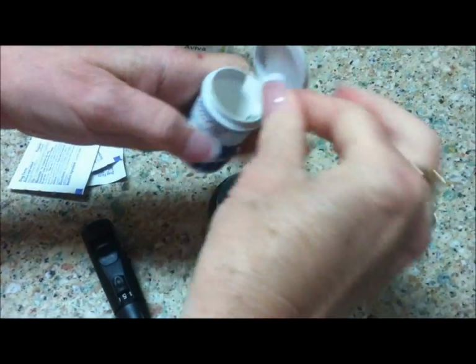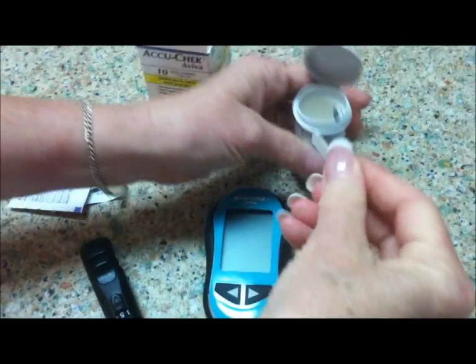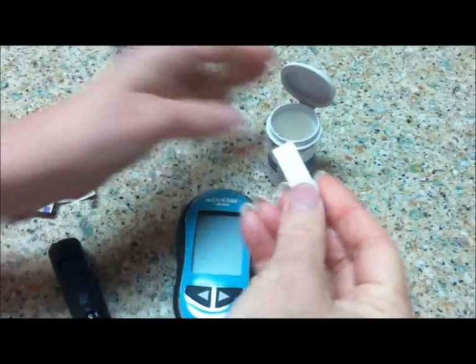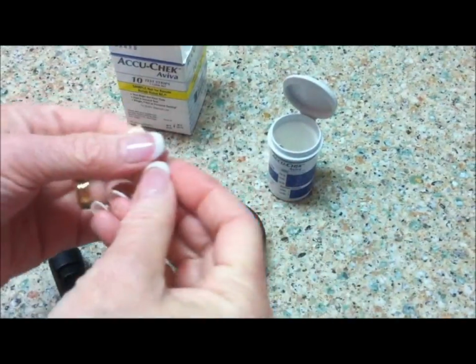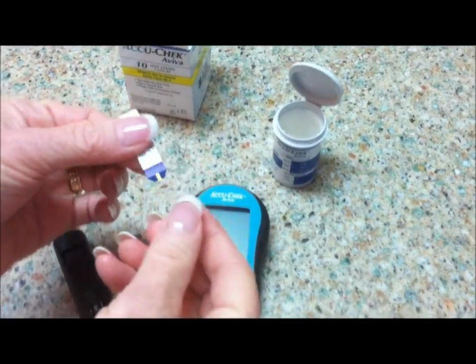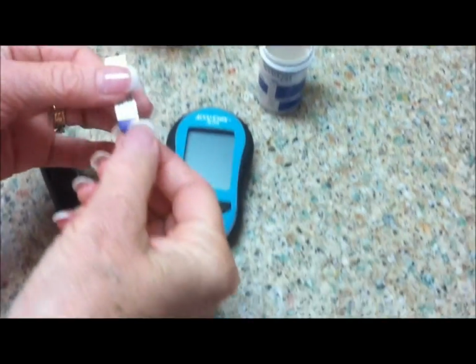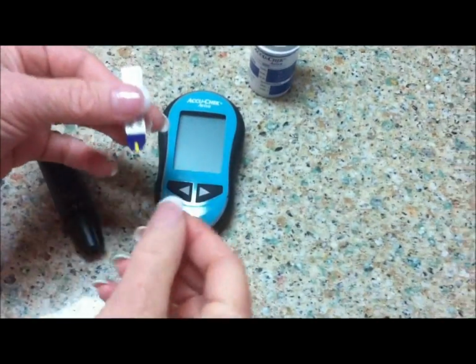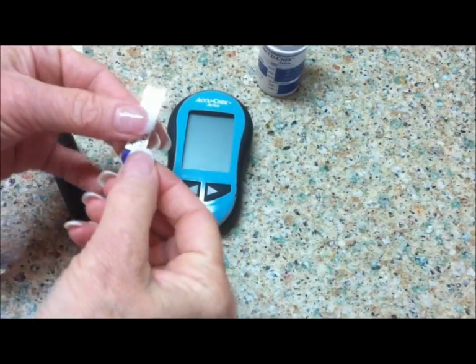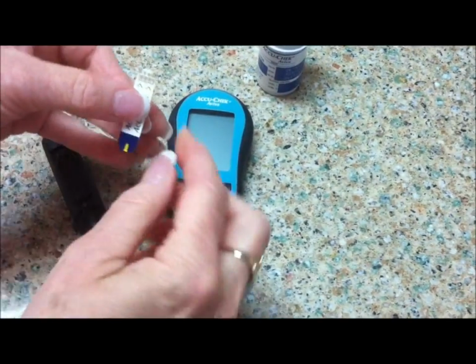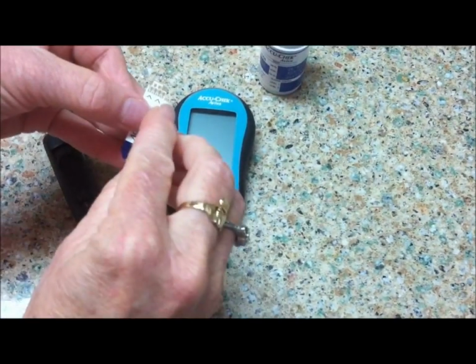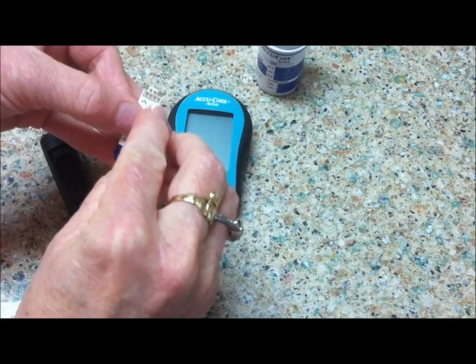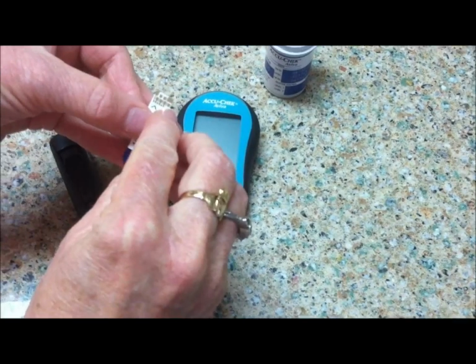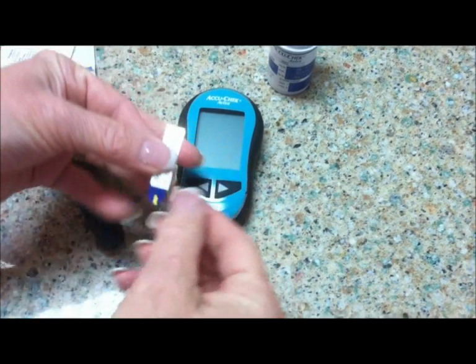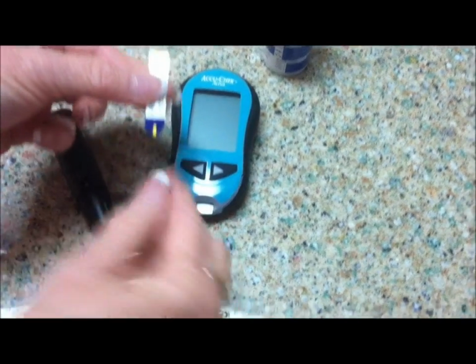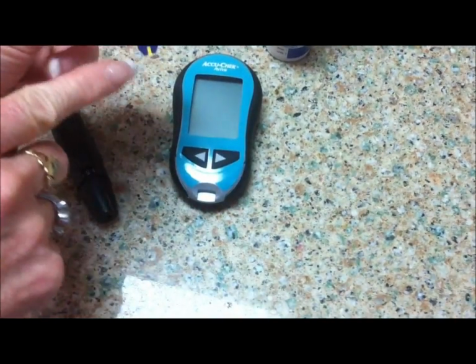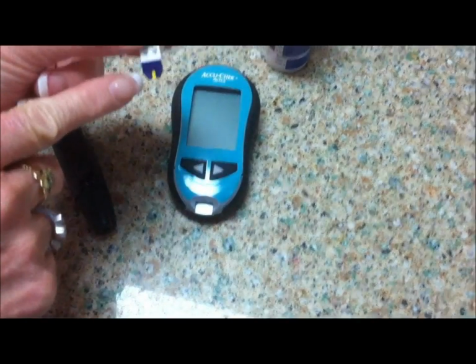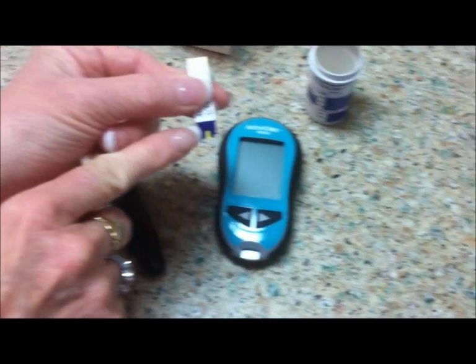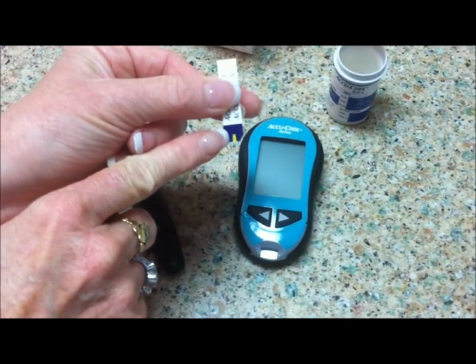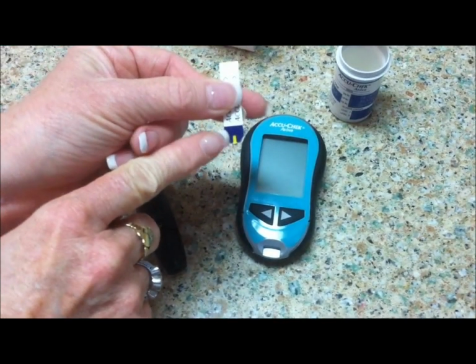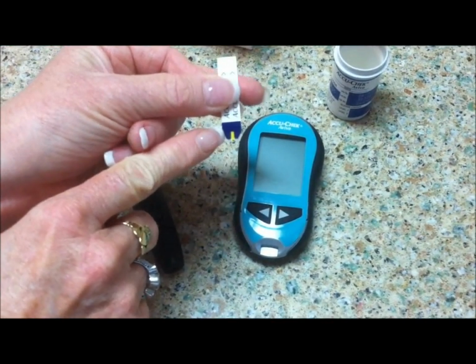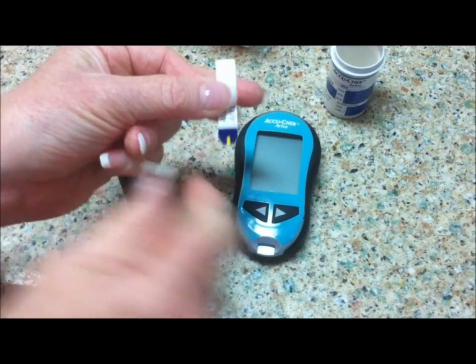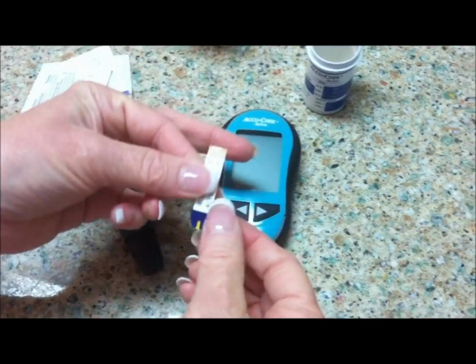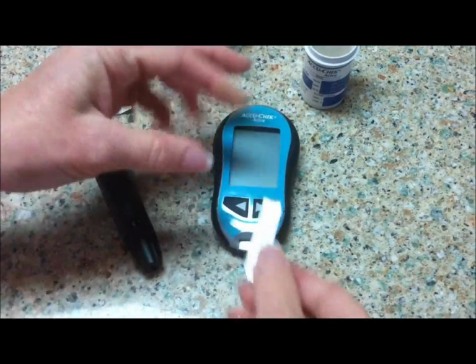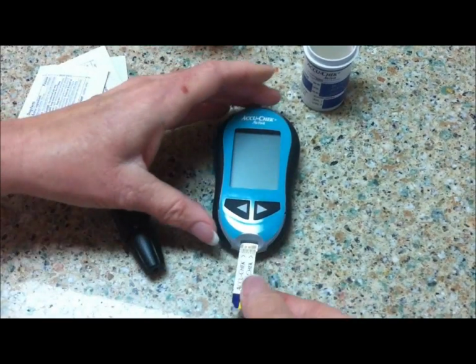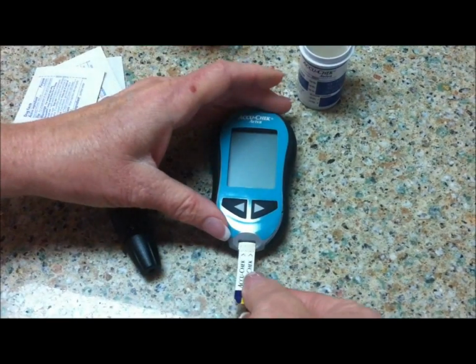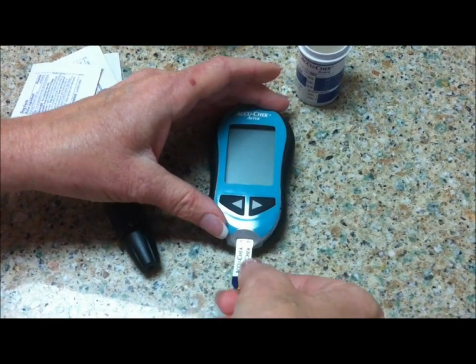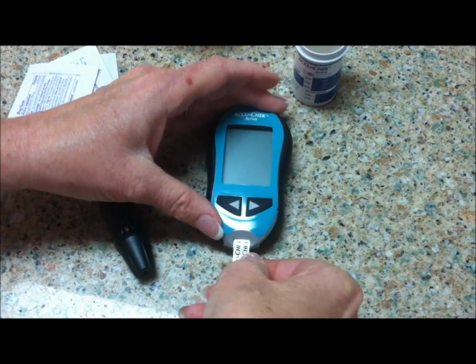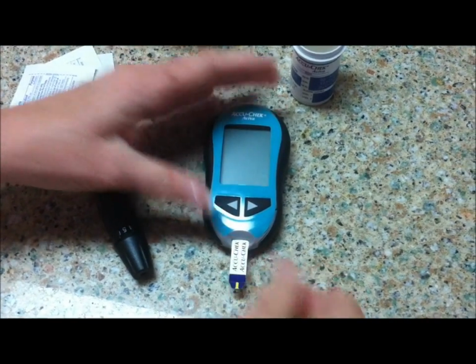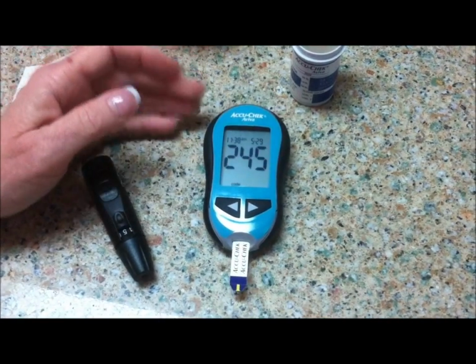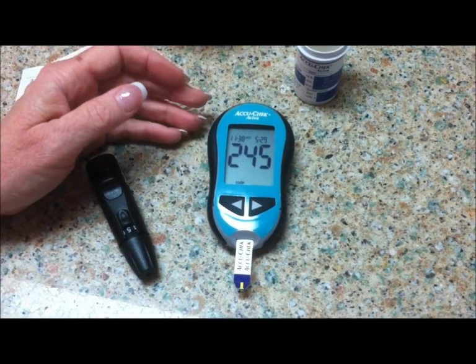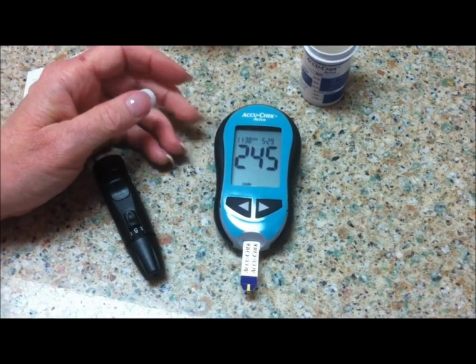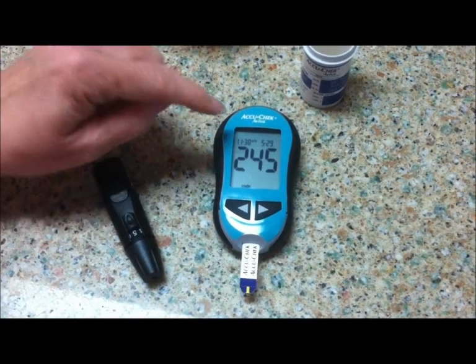The strips are a little bit larger, so they're easy to handle. This gold tip goes into the meter, and the blood goes into the blue end. You put the strip in all the way and the meter will wake up.